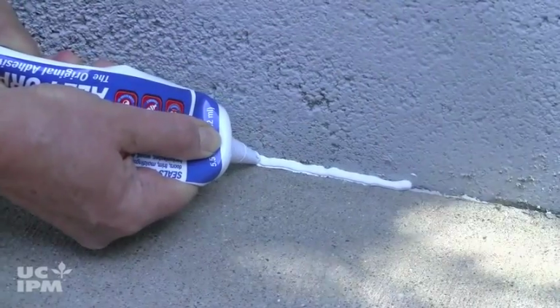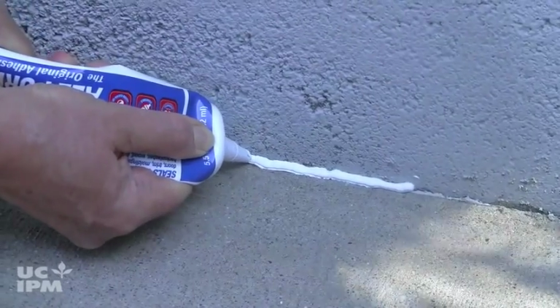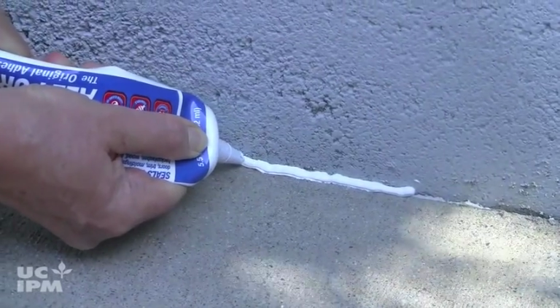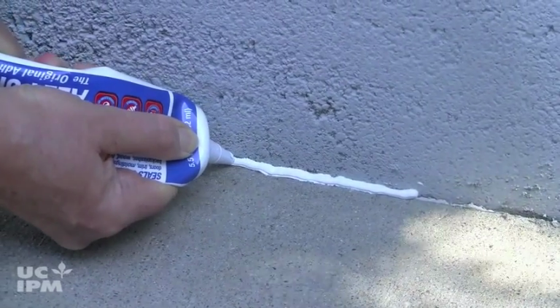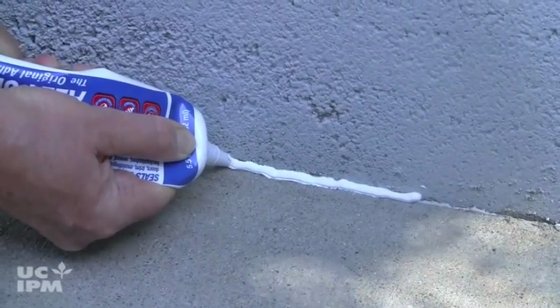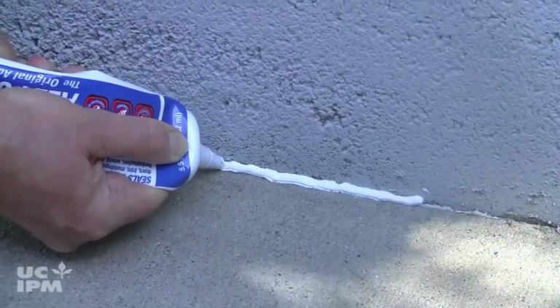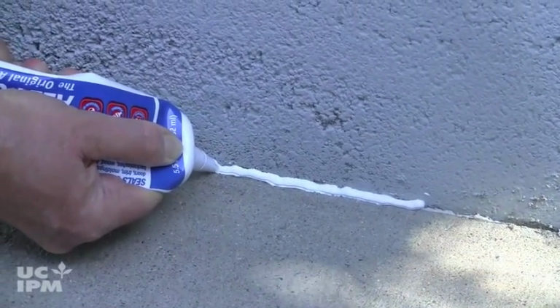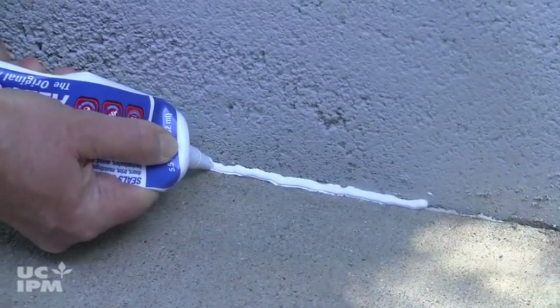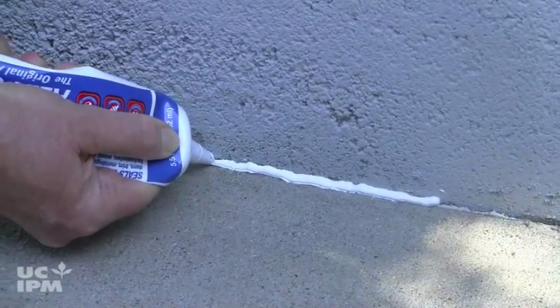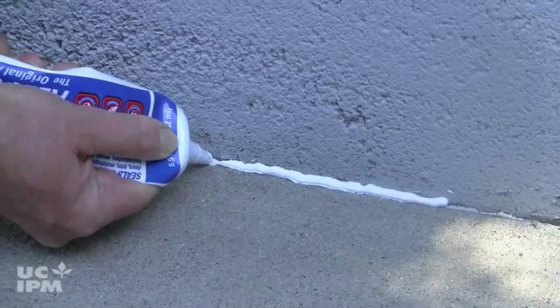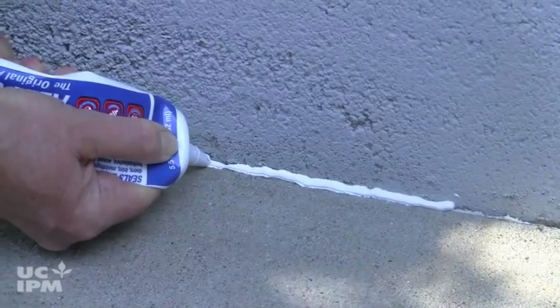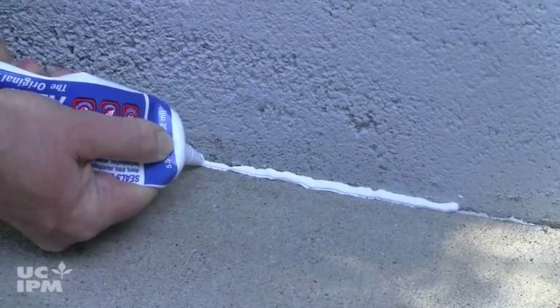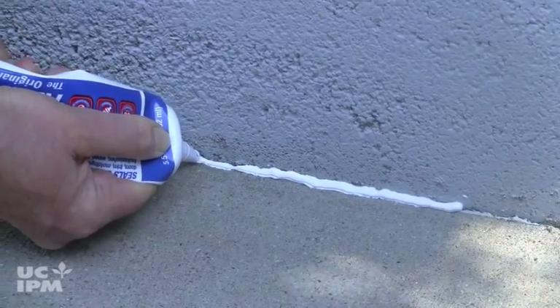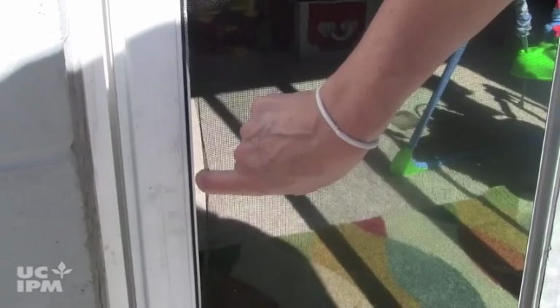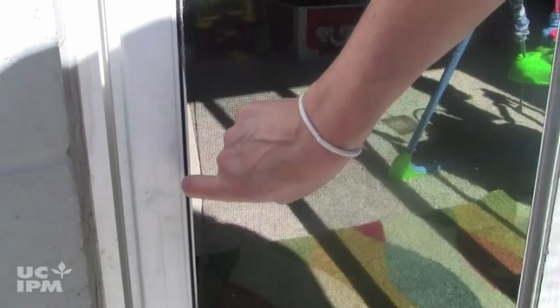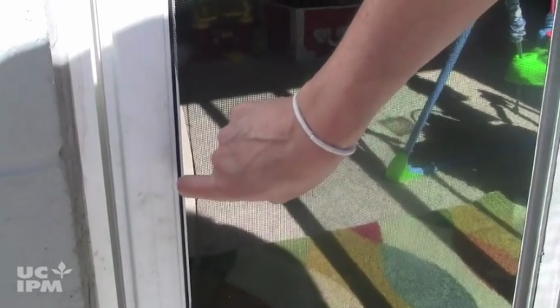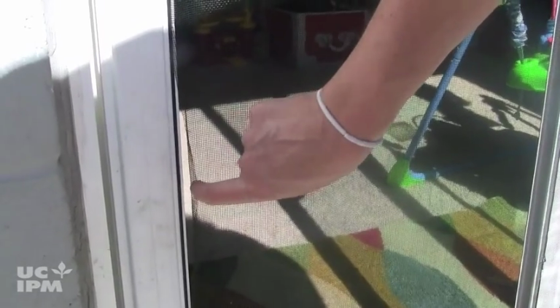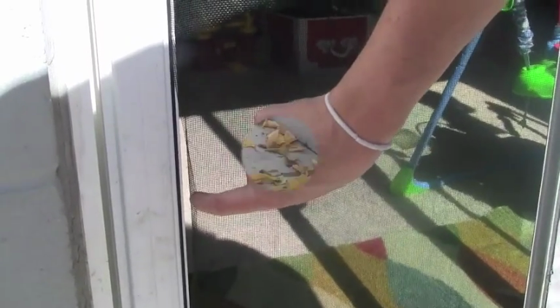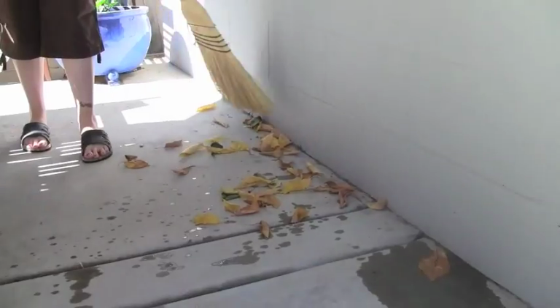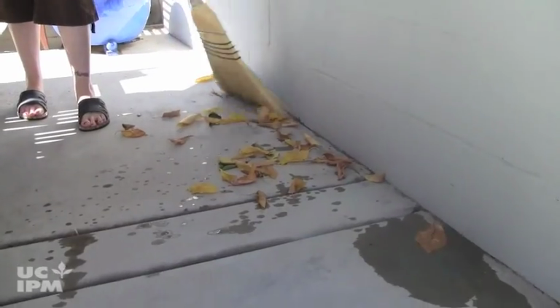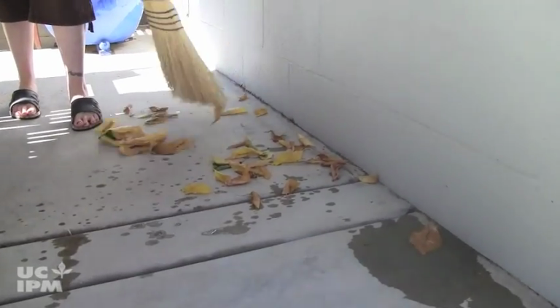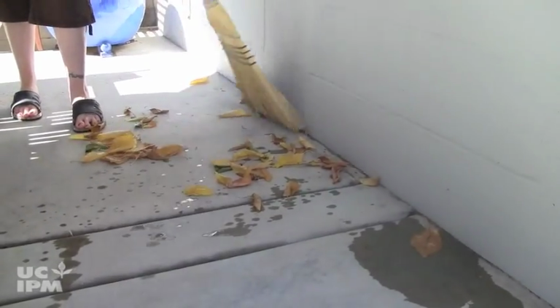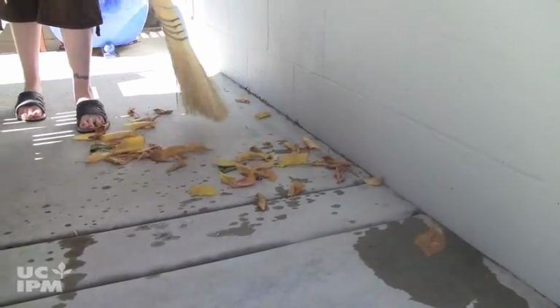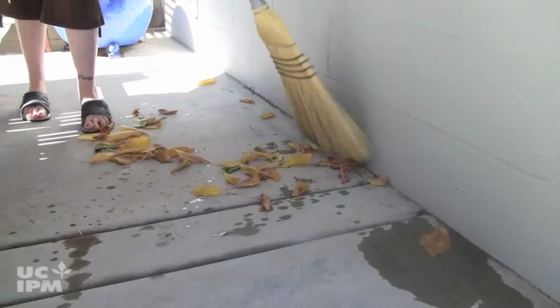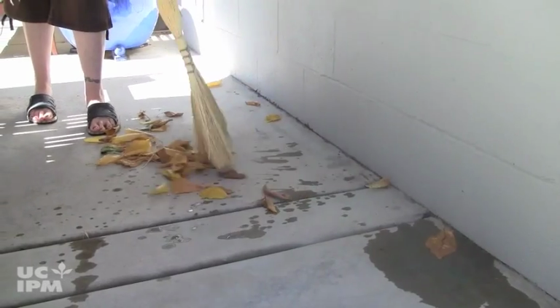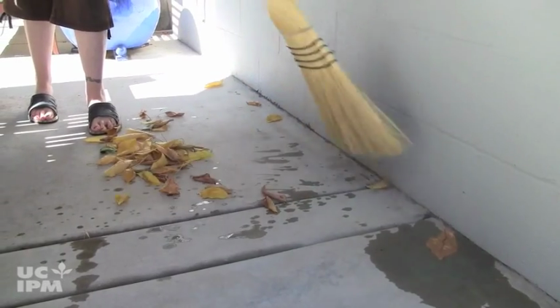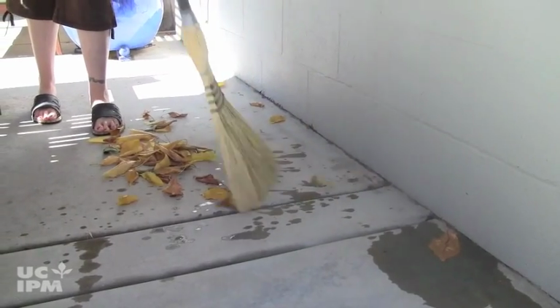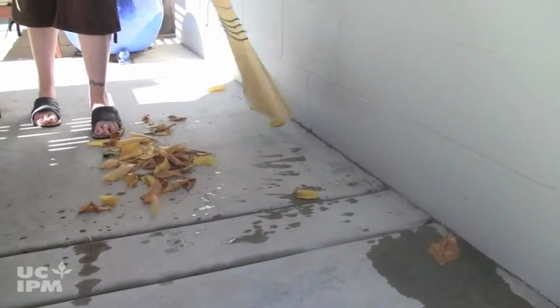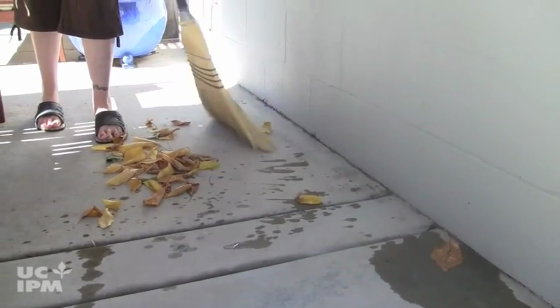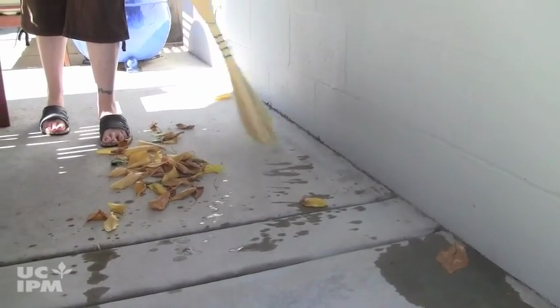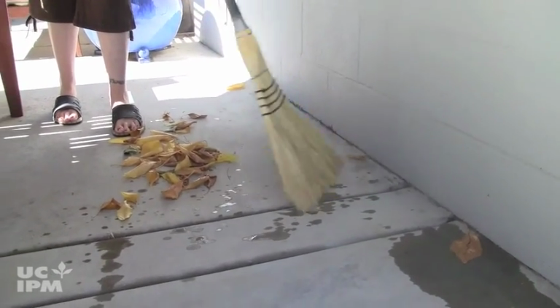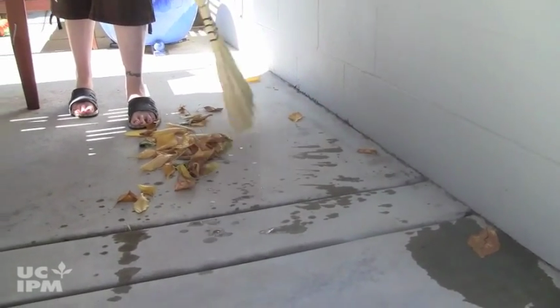Outside, seal foundation cracks and other holes and repair window screens to prevent outdoor spiders from coming inside. Keep areas next to the foundation clear of trash, leaves, or thick vegetation.